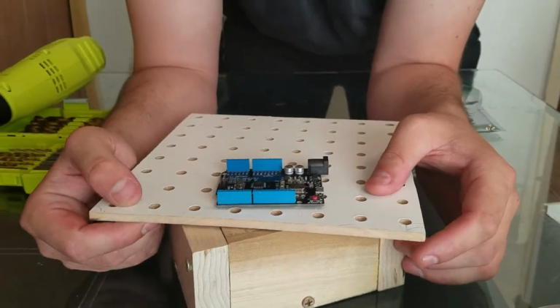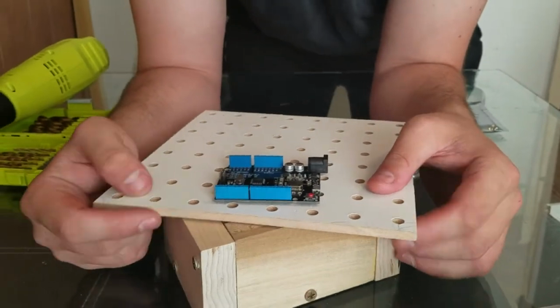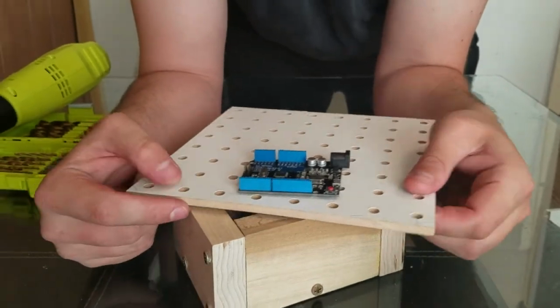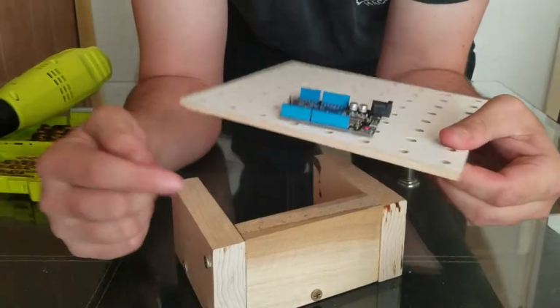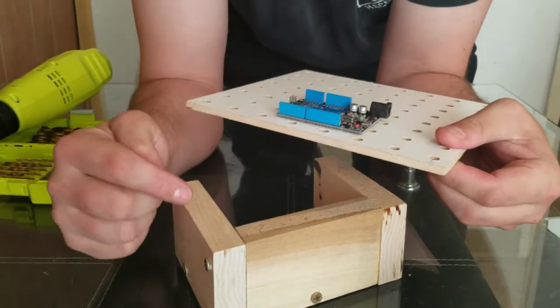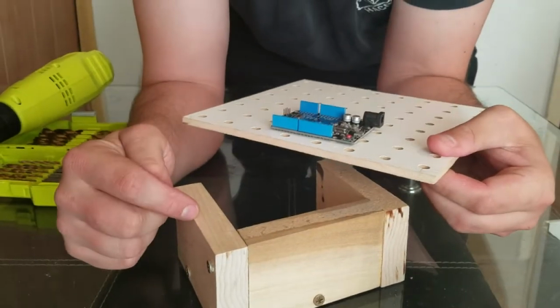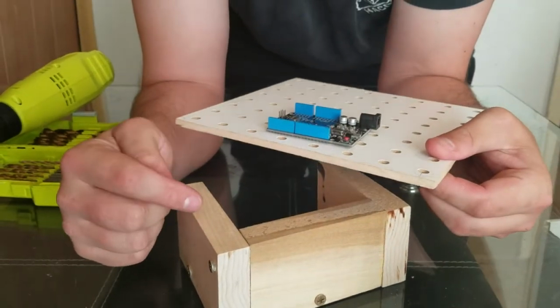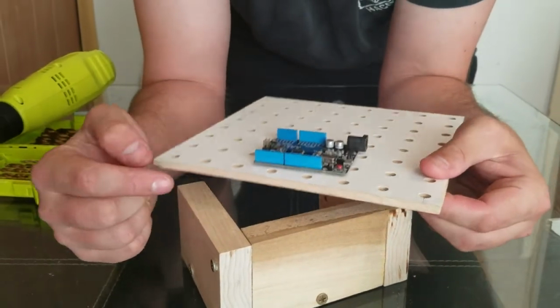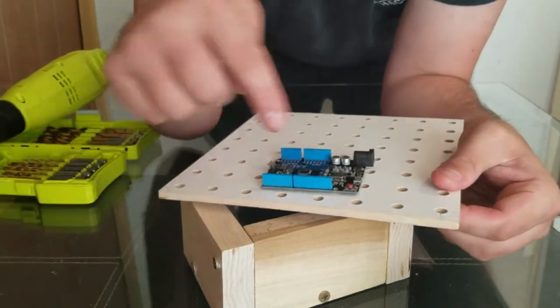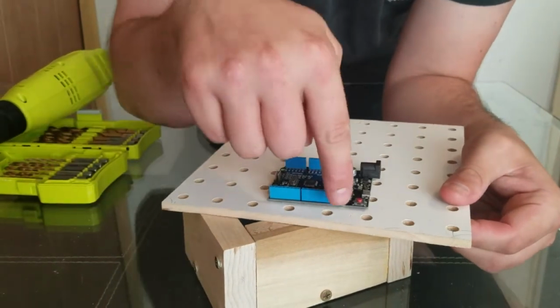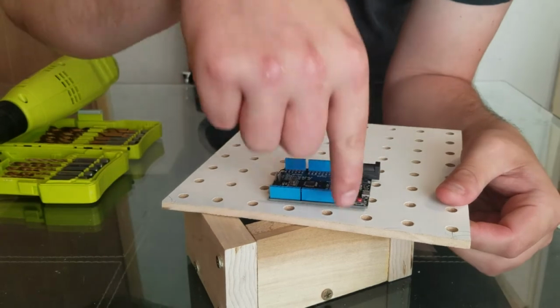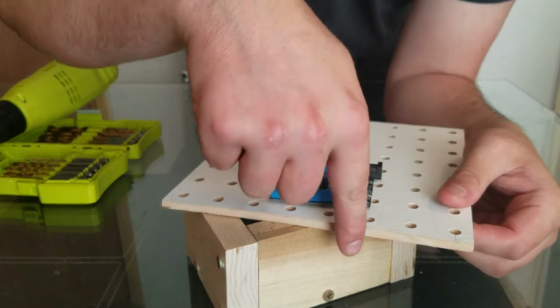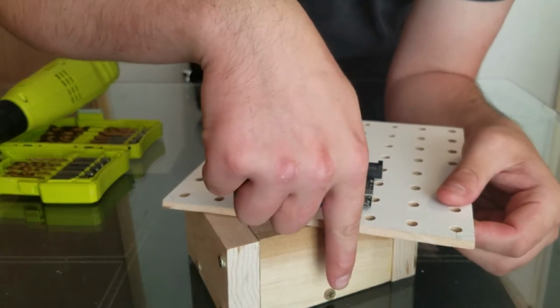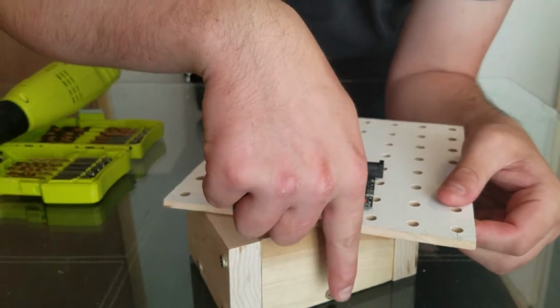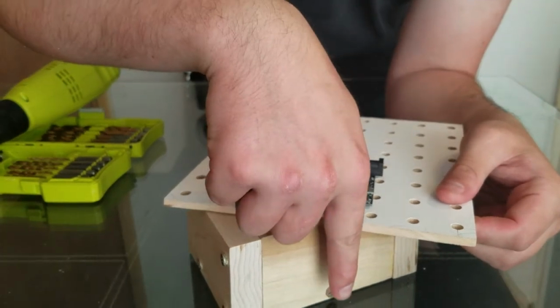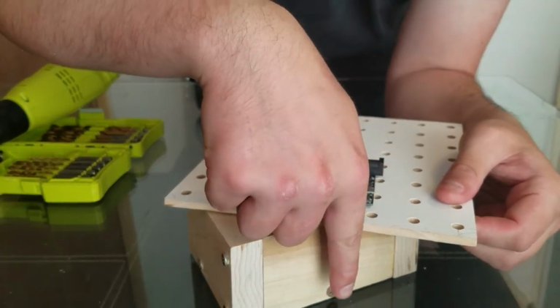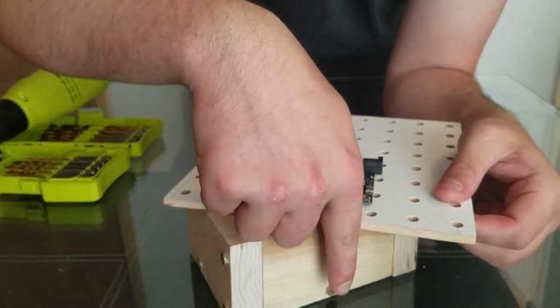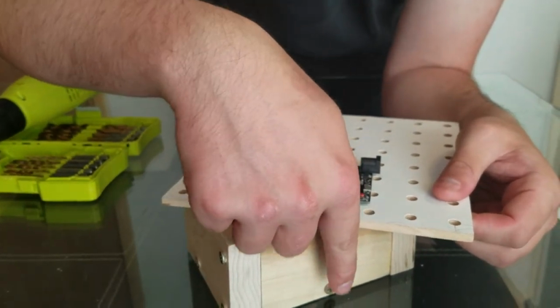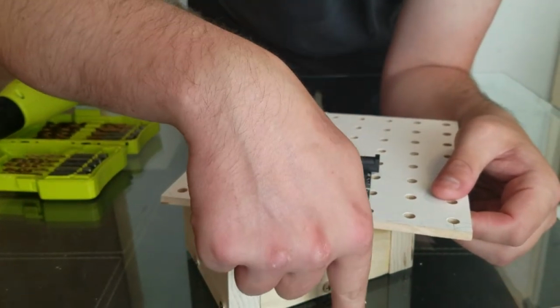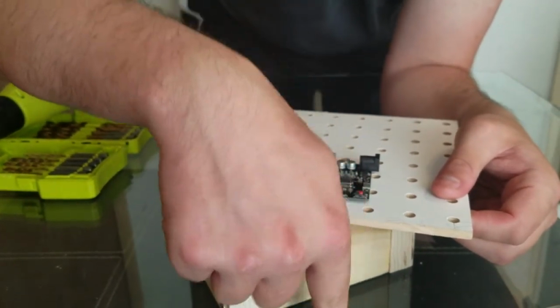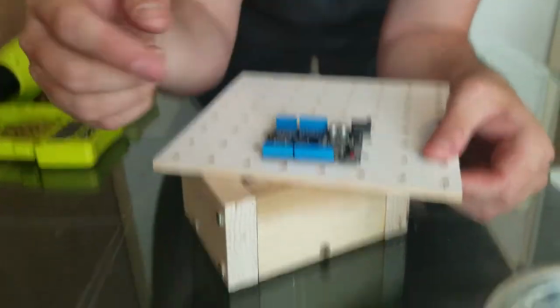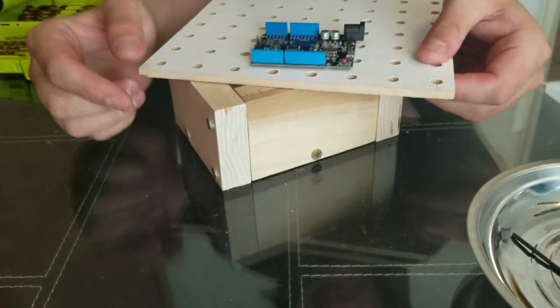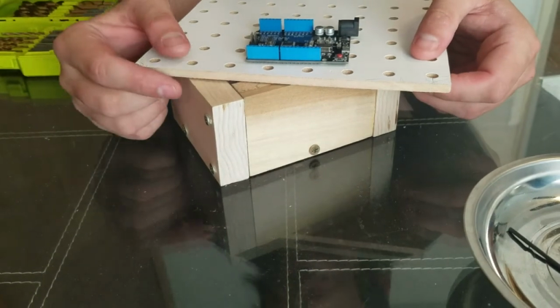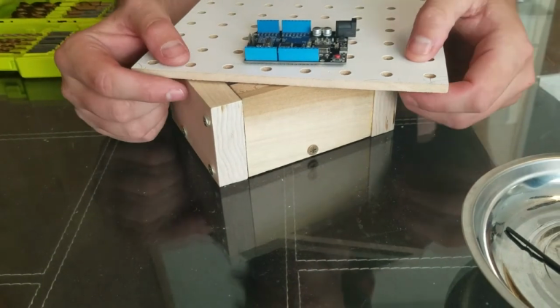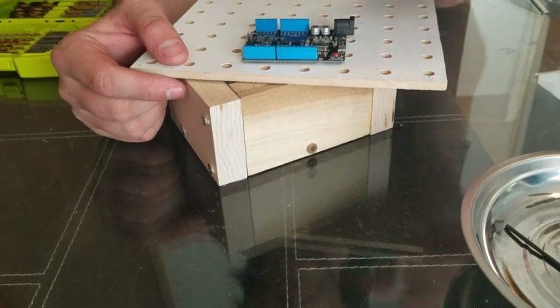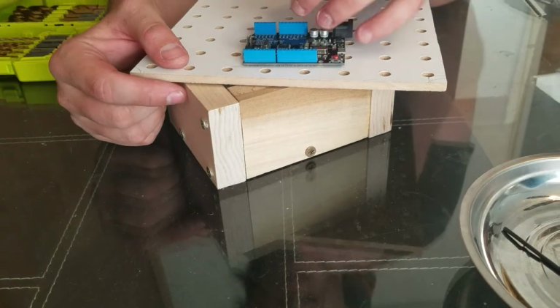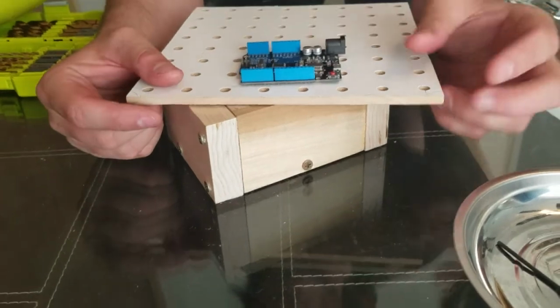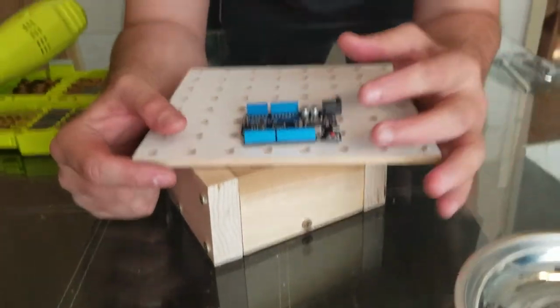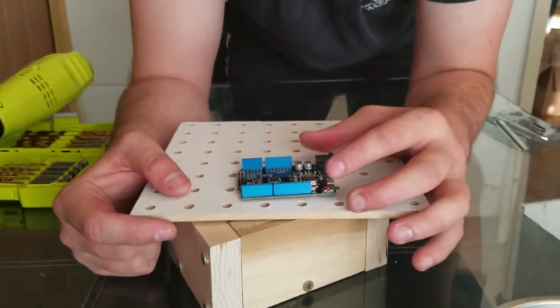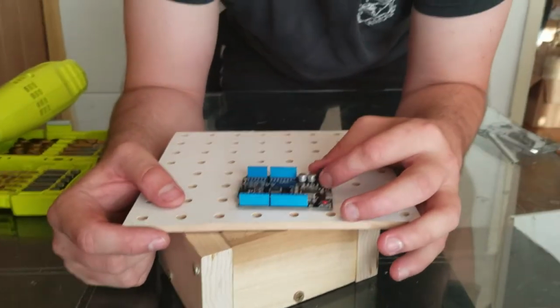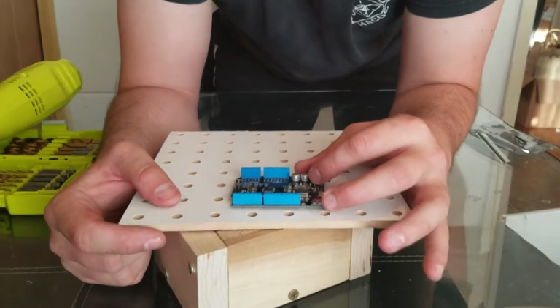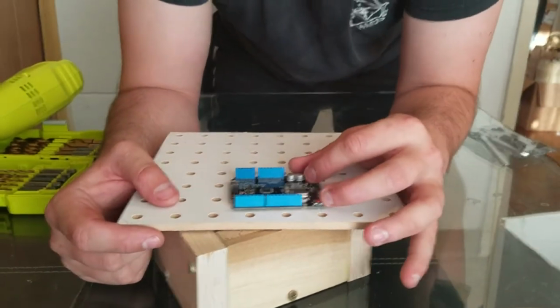We've made this wood thing so that we can drill through the deck, and the drill bit will go past a little bit, but it won't go into whatever surface we're on. Right now we're on a glass surface, so that would be especially bad.